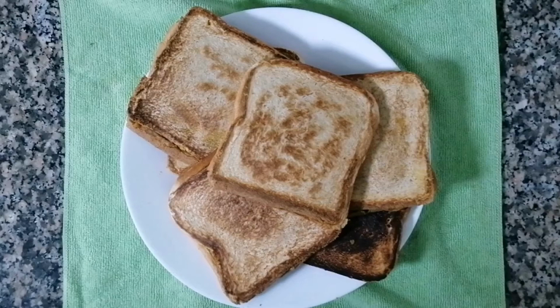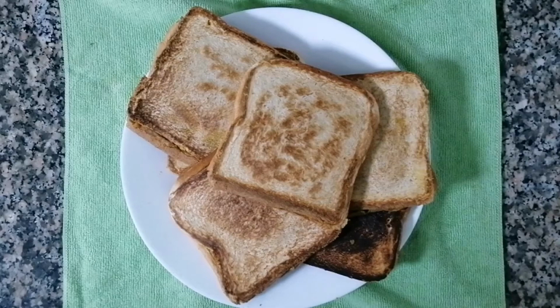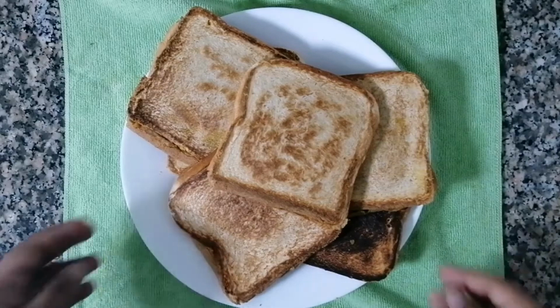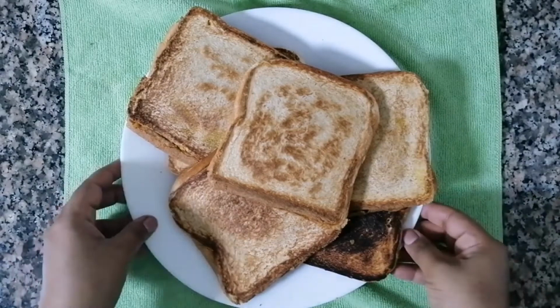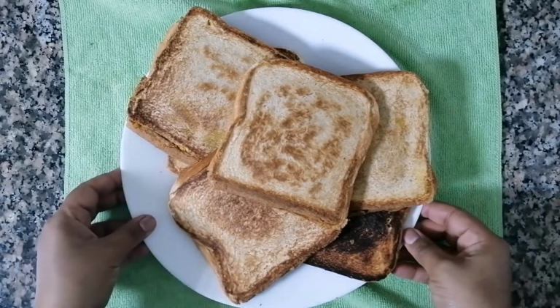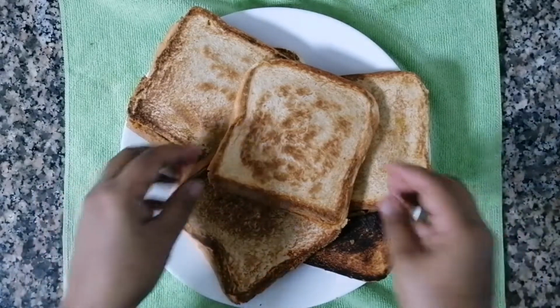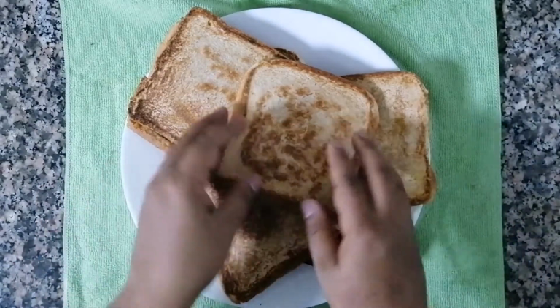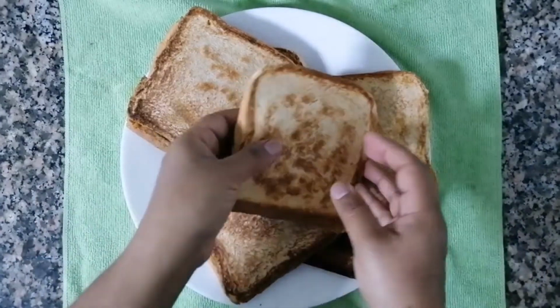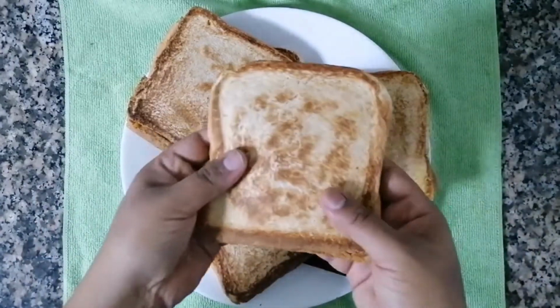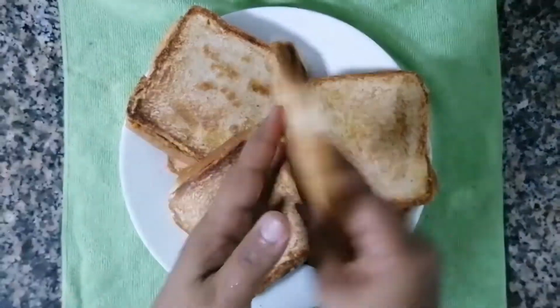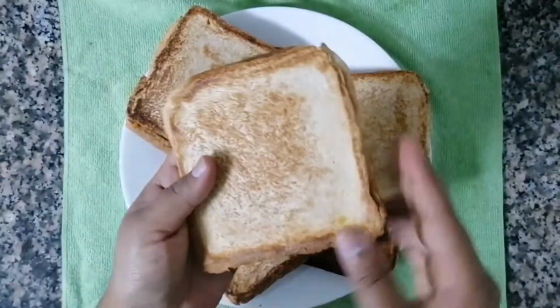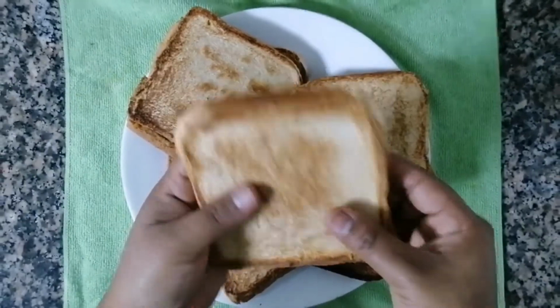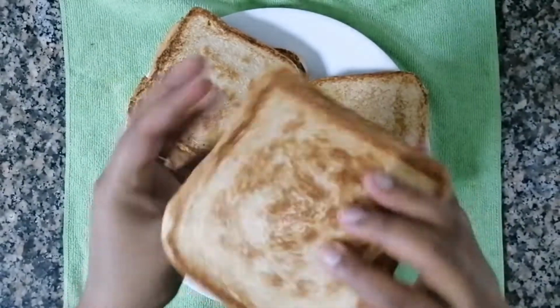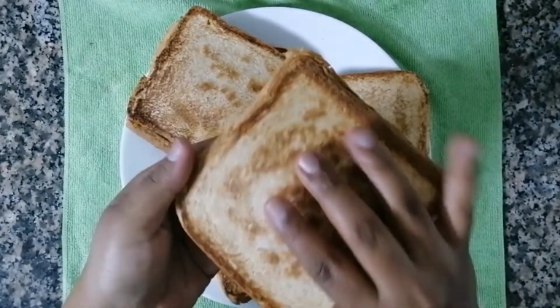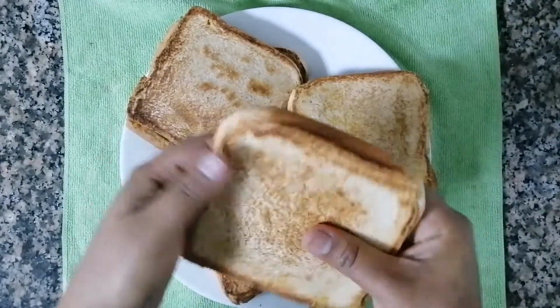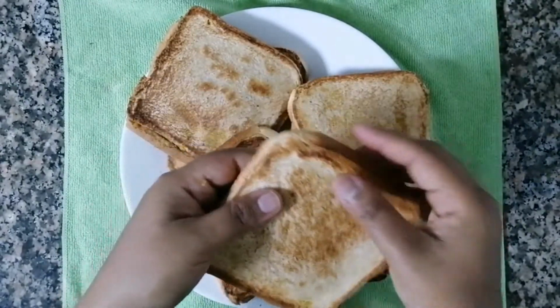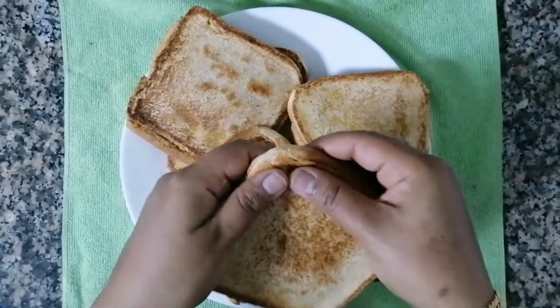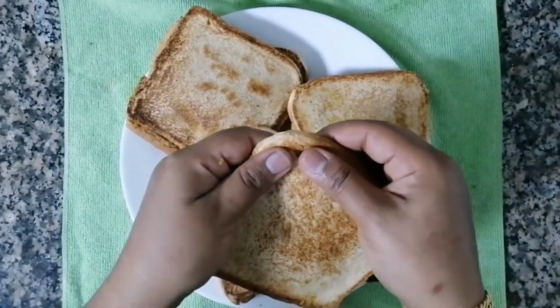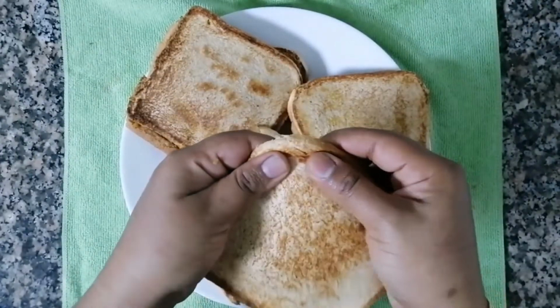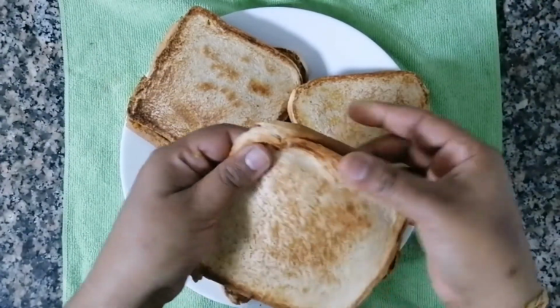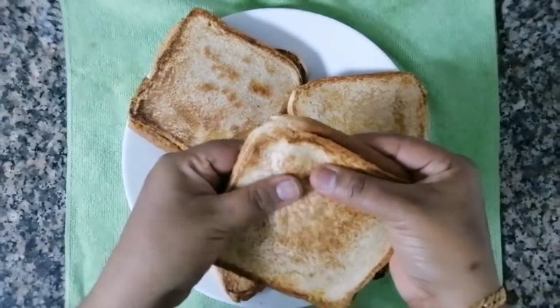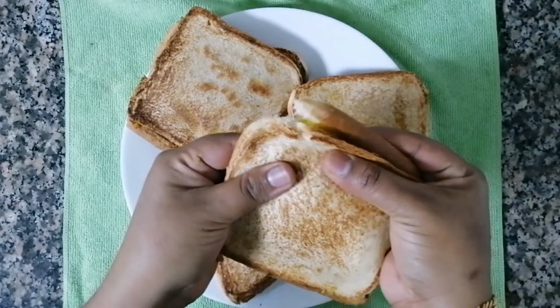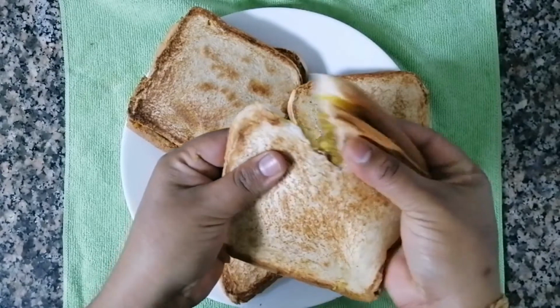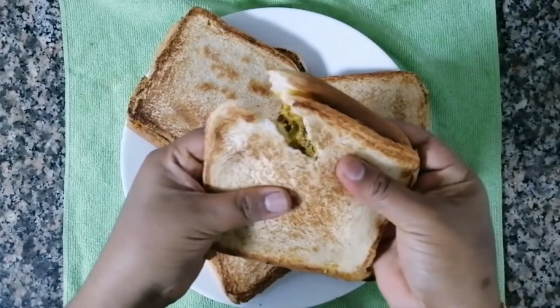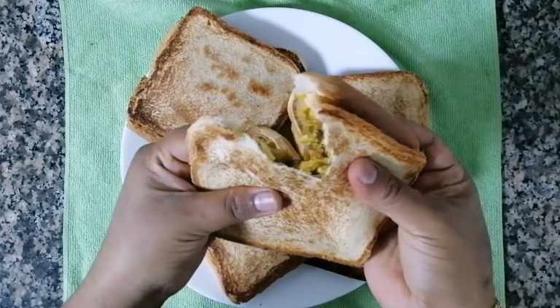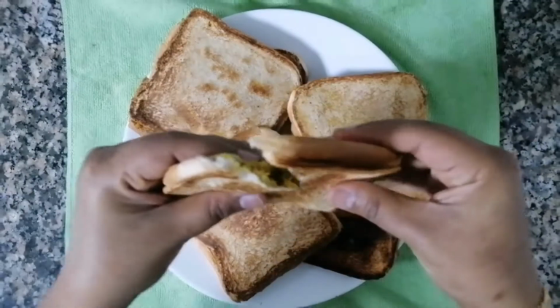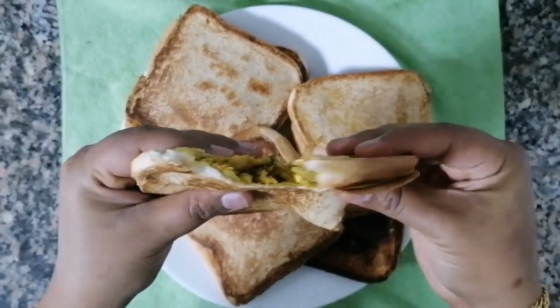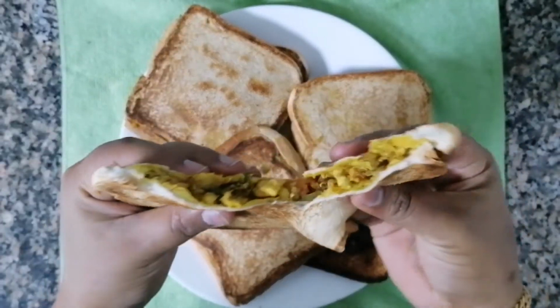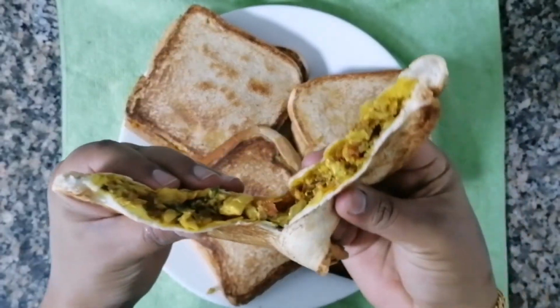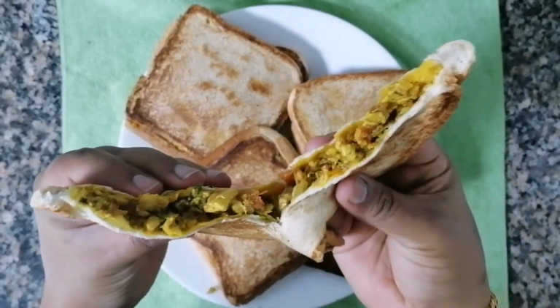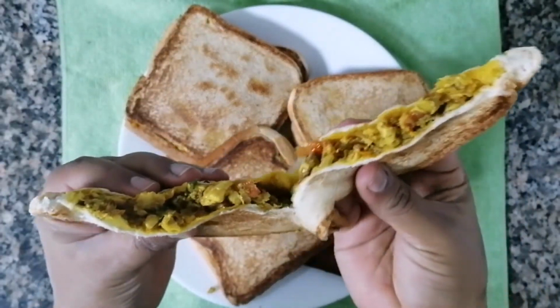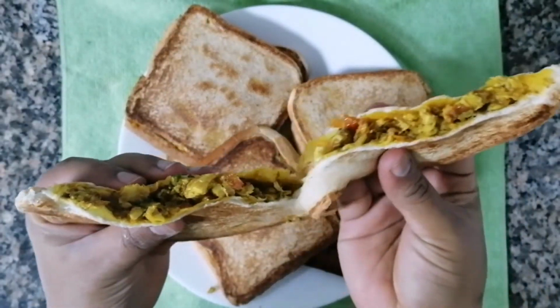Hi friends, Assalamualaikum! I am going to make bread toast. I'm going to make a chicken filling and make a bread sandwich.